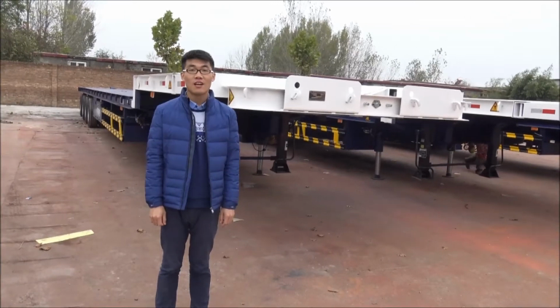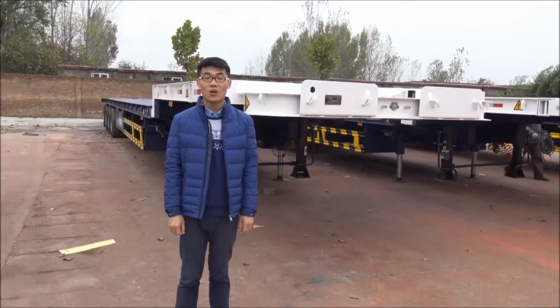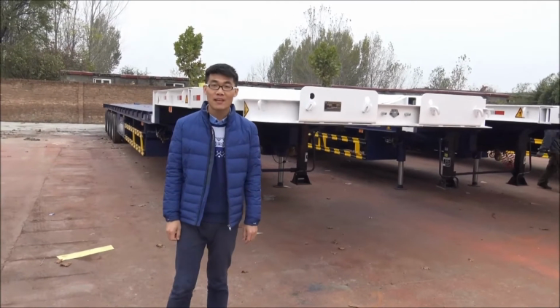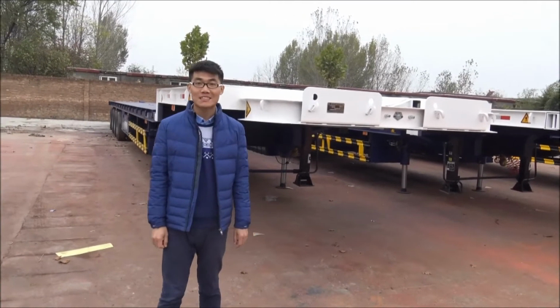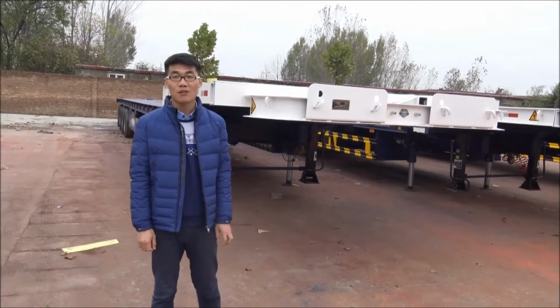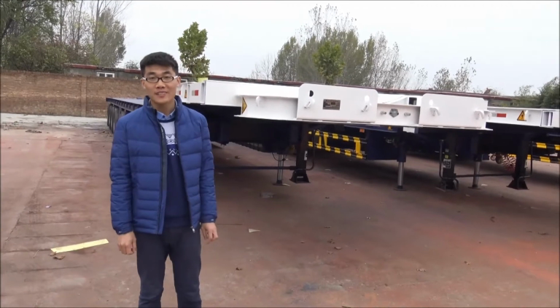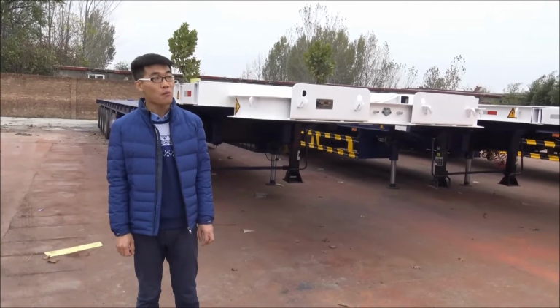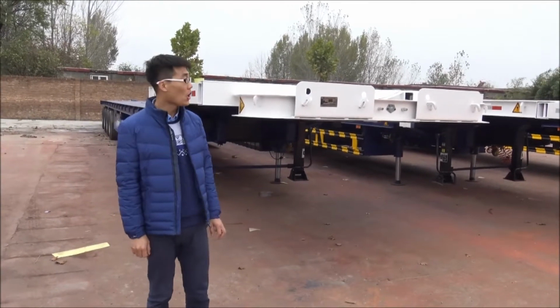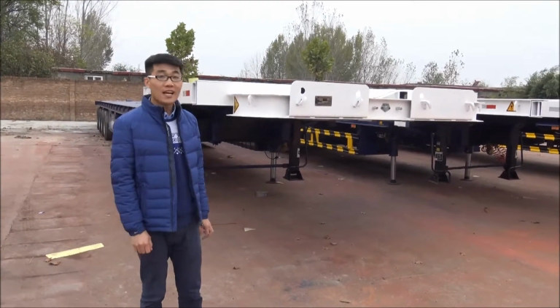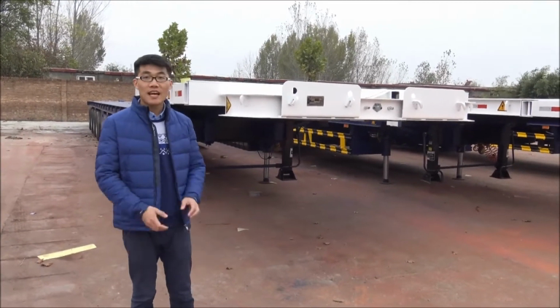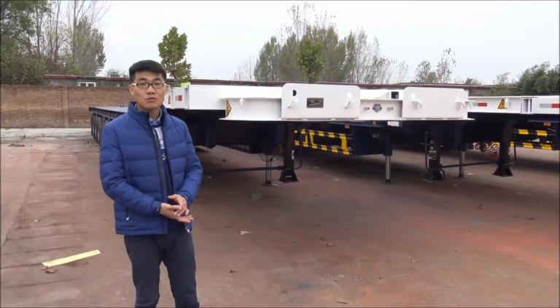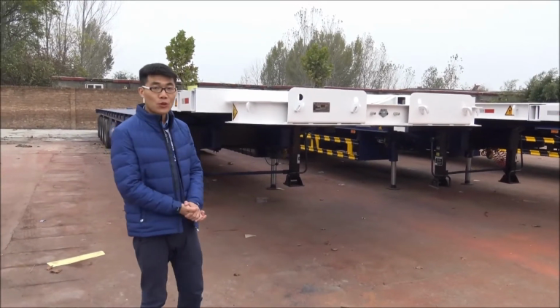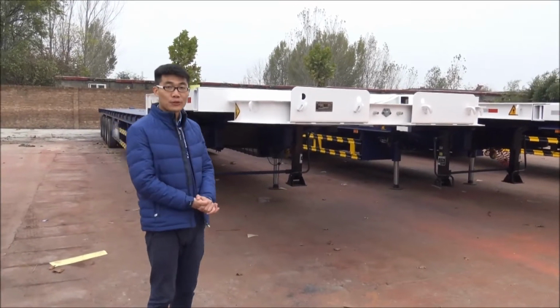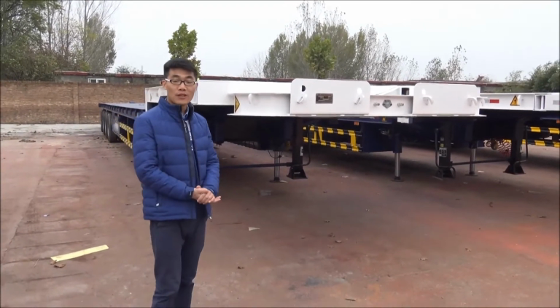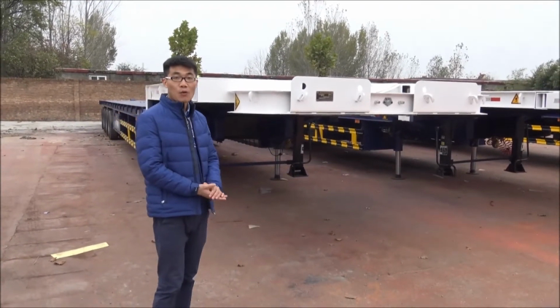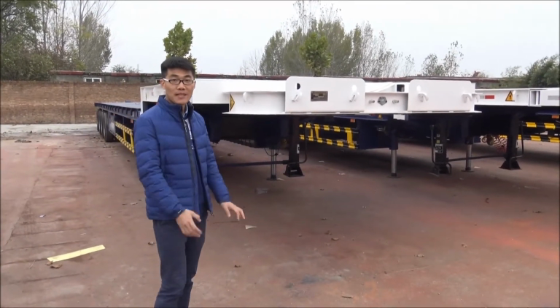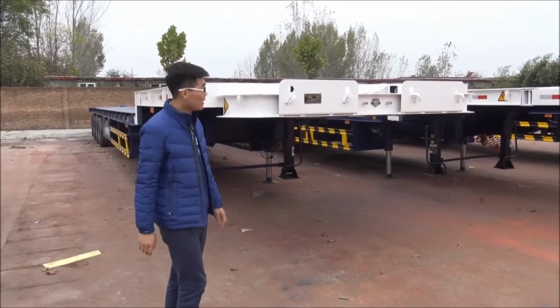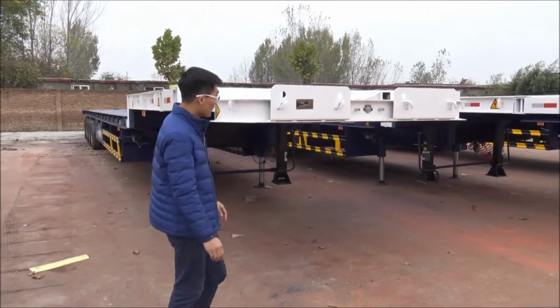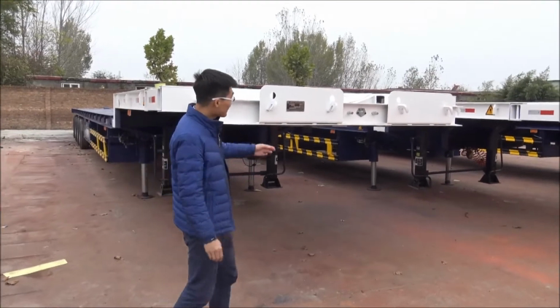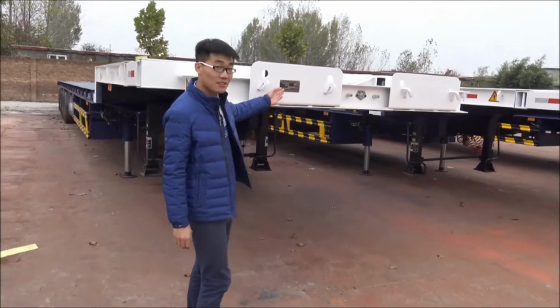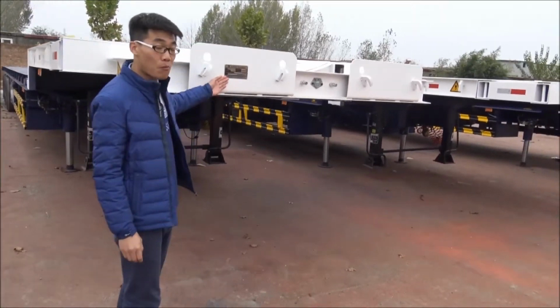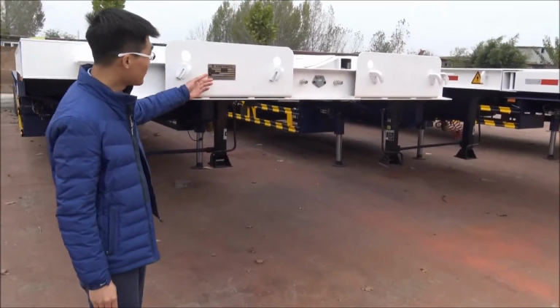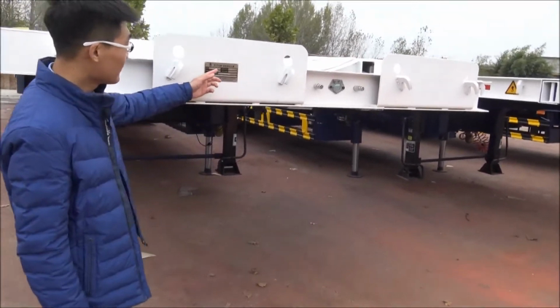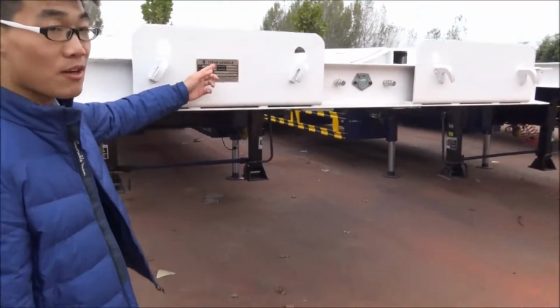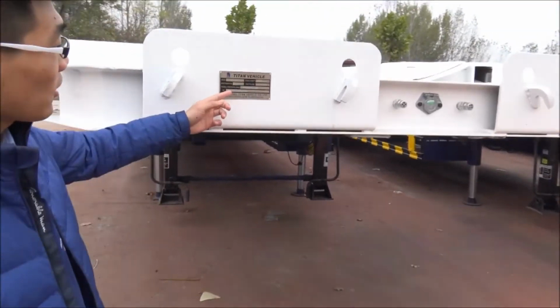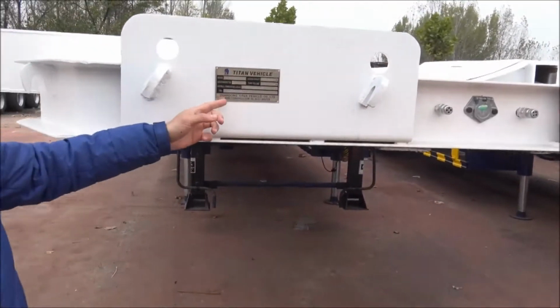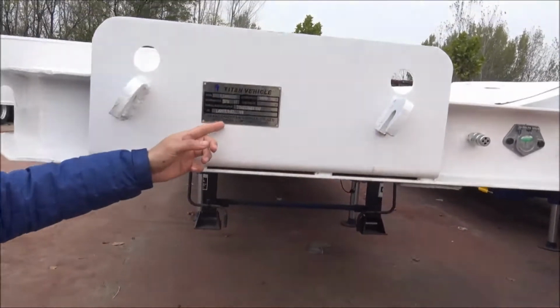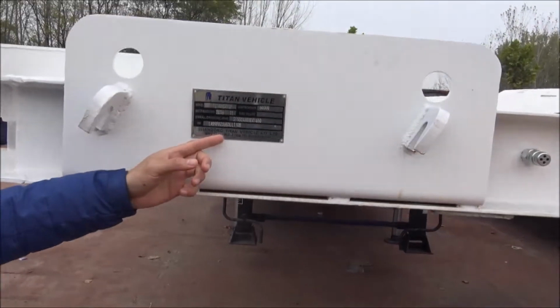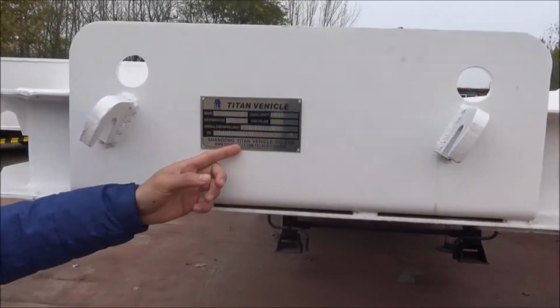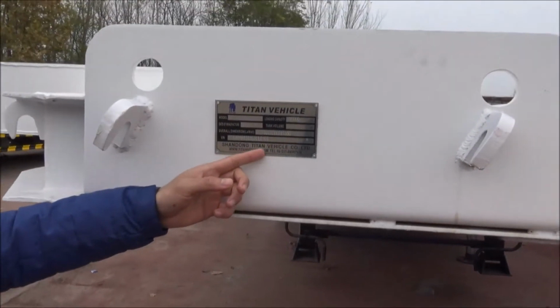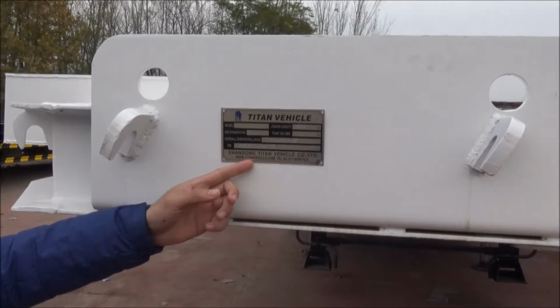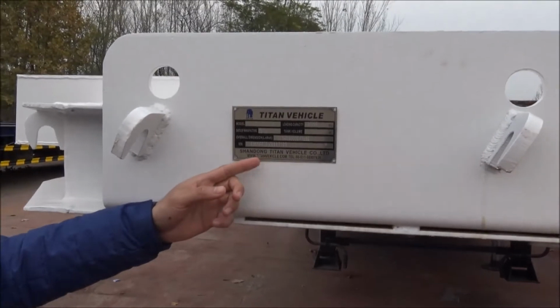Hello, everyone. This is Tom from Titanville. Today, I would like to show you our windblade trailer. This is our brand, Titanville. This is our website — you can visit us.